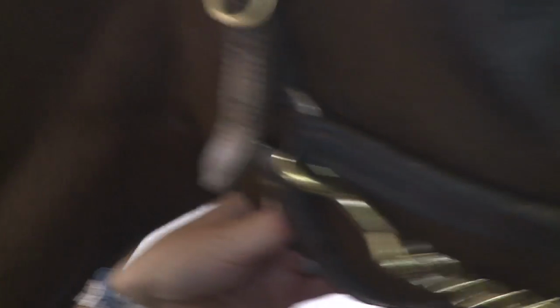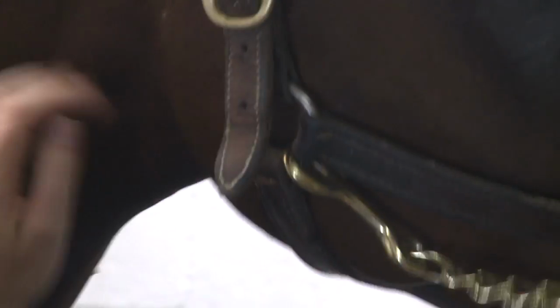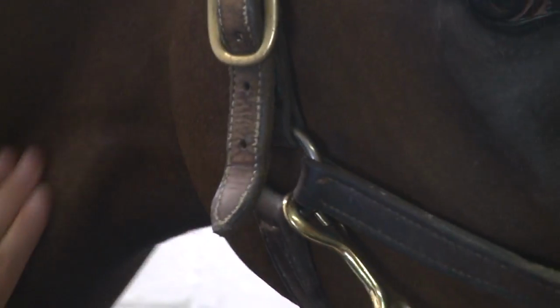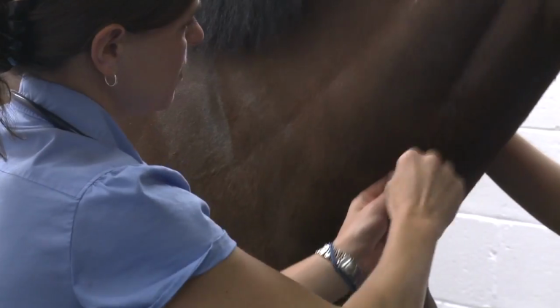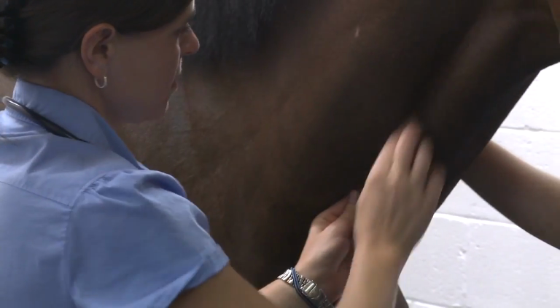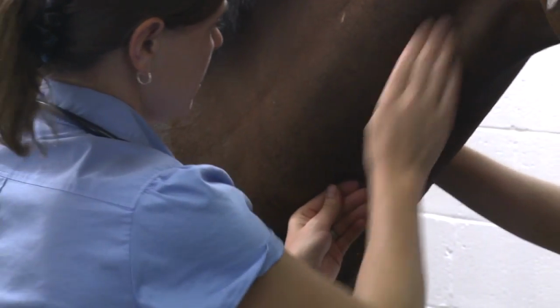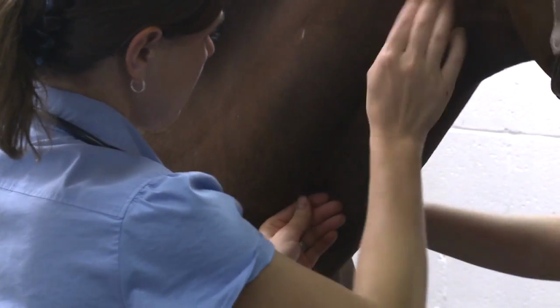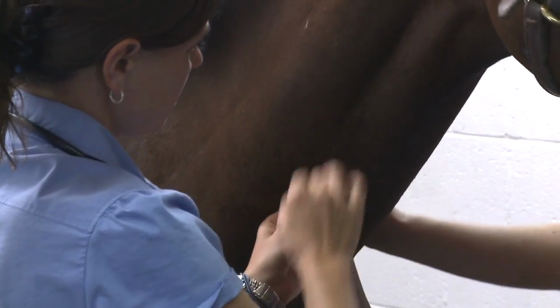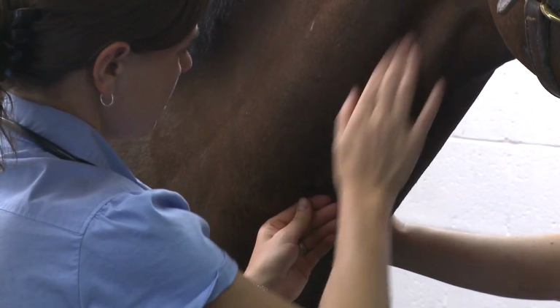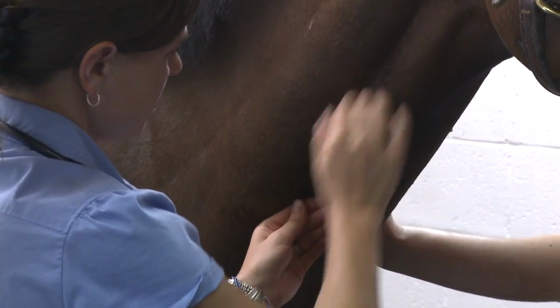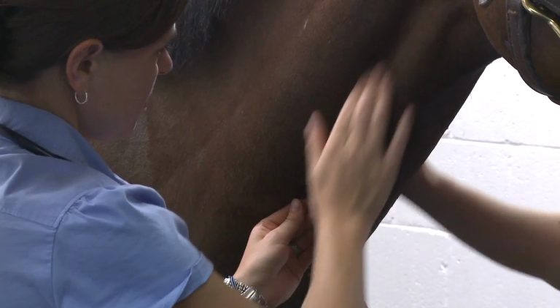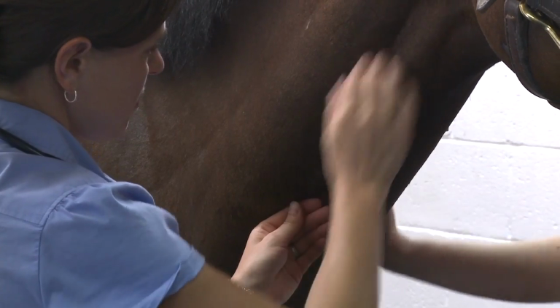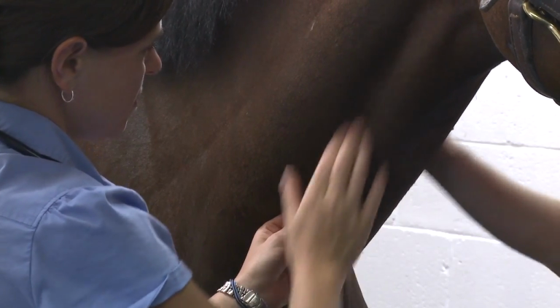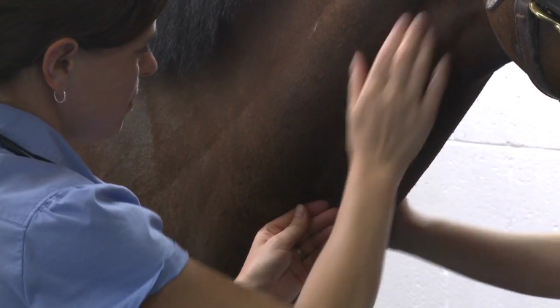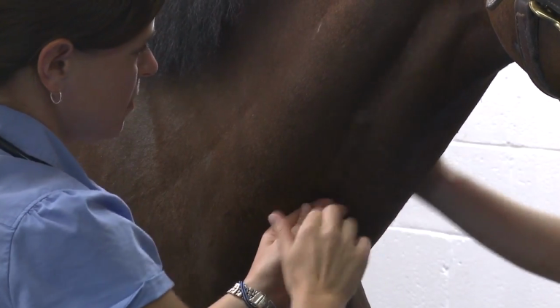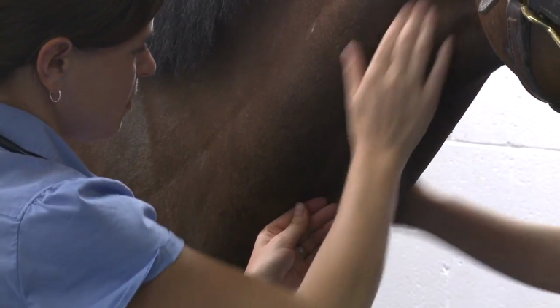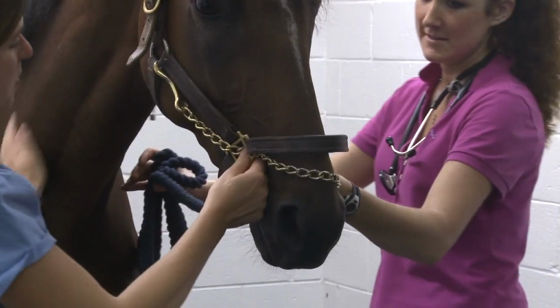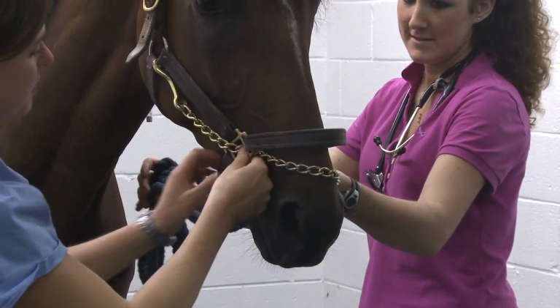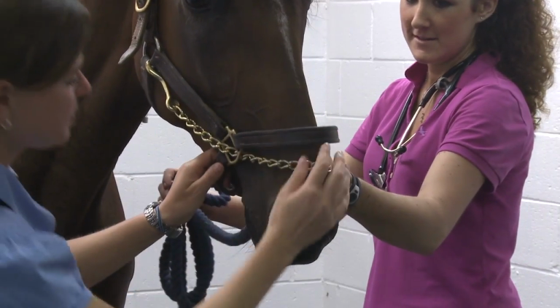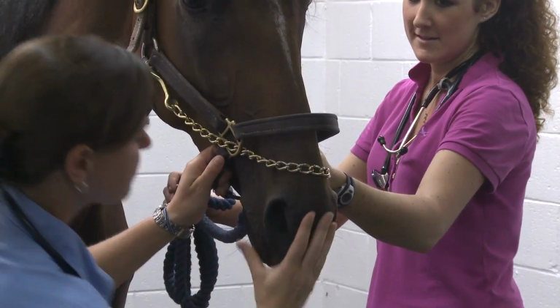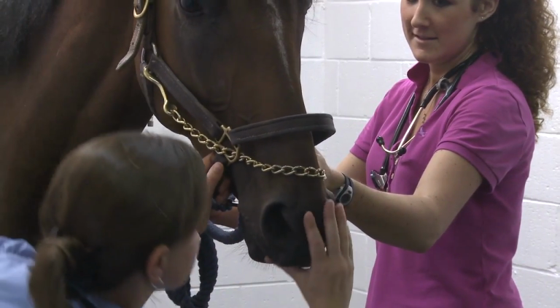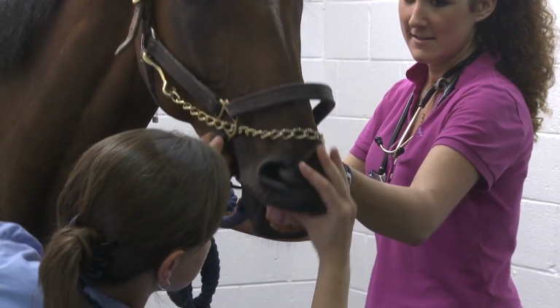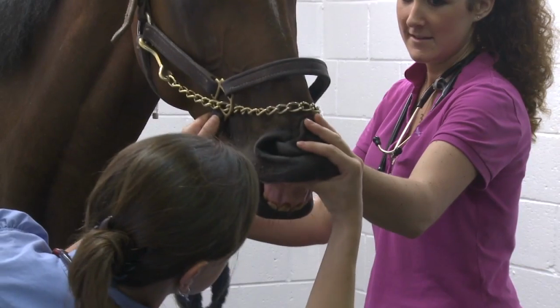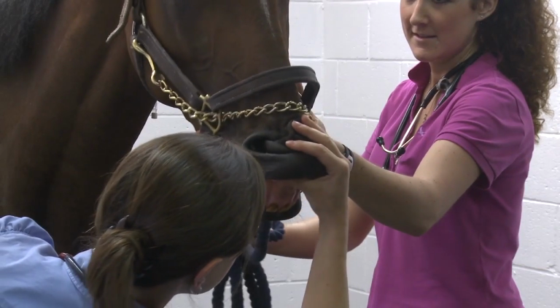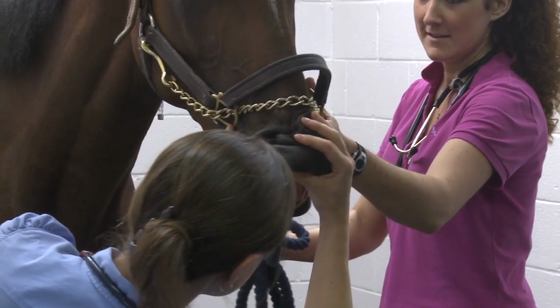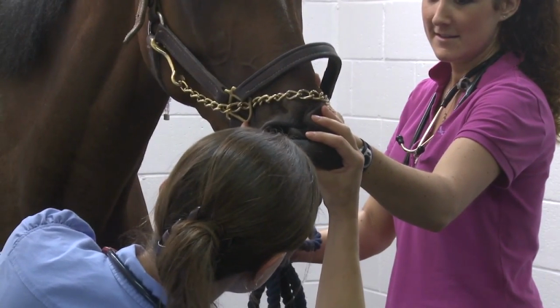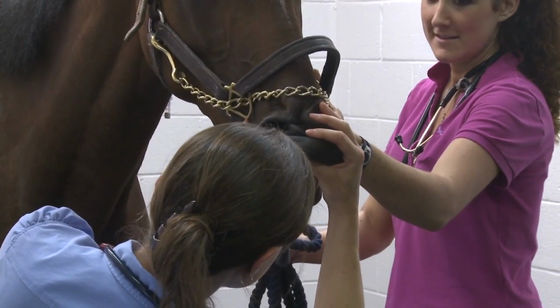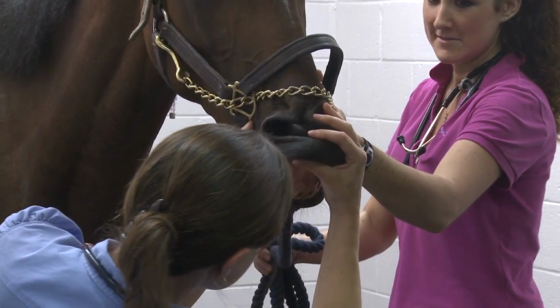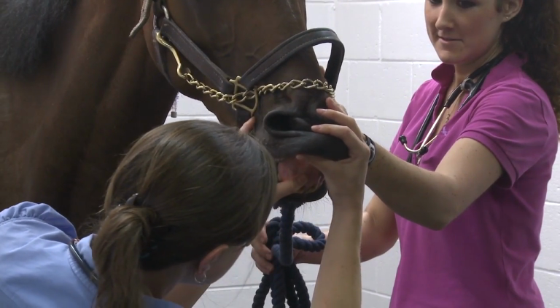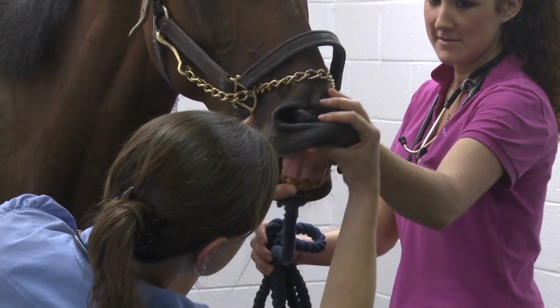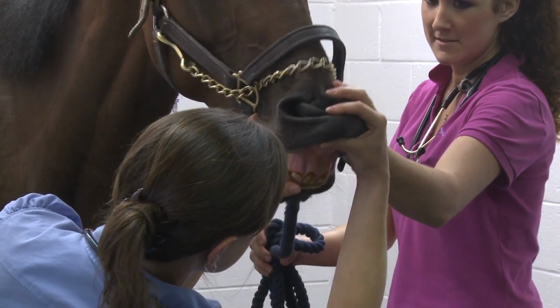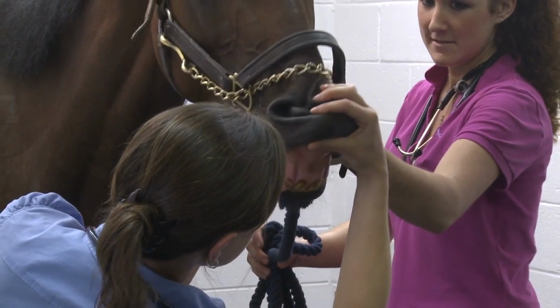Our veterinarians generally begin an examination by looking for indicators of heart malfunction. This includes doing blood work, checking the horse's gums, as well as palpating various areas looking for signs of edema.